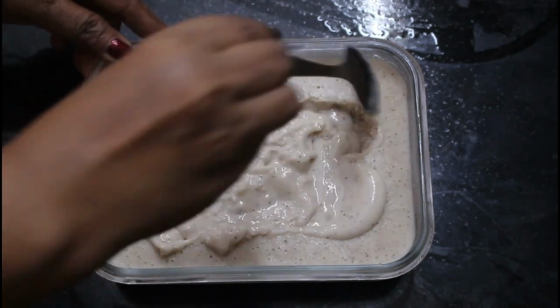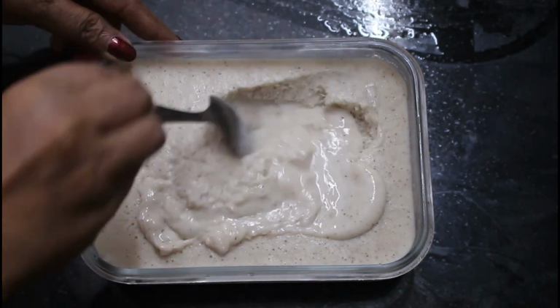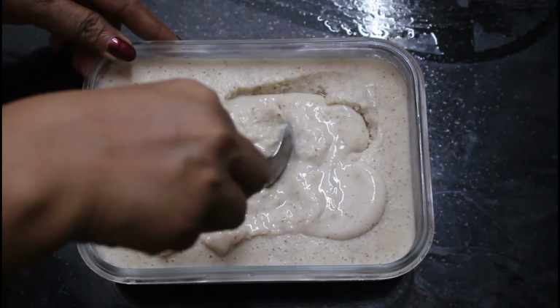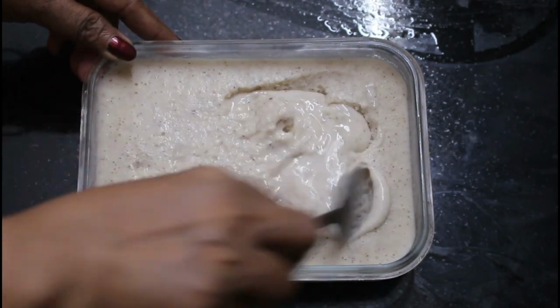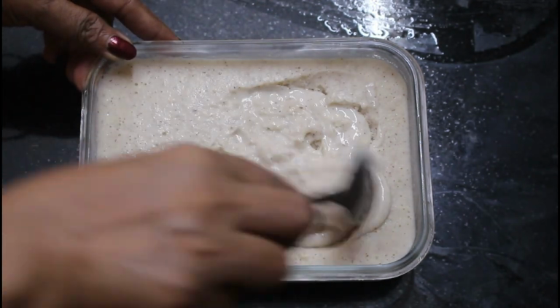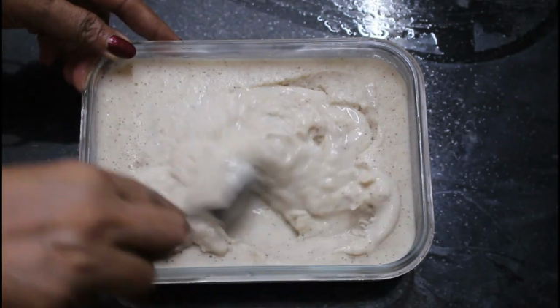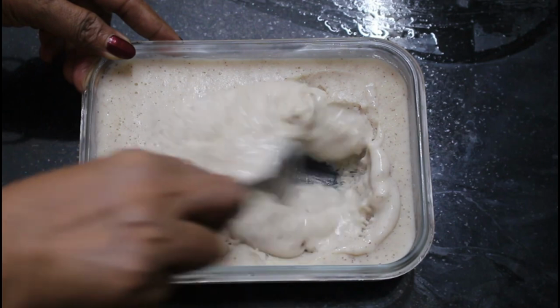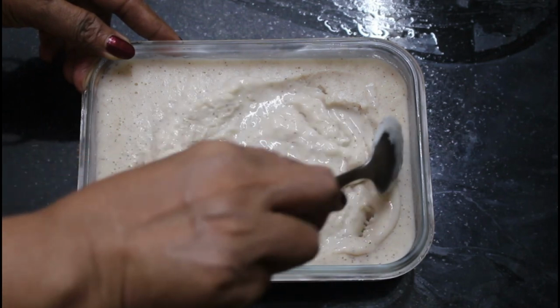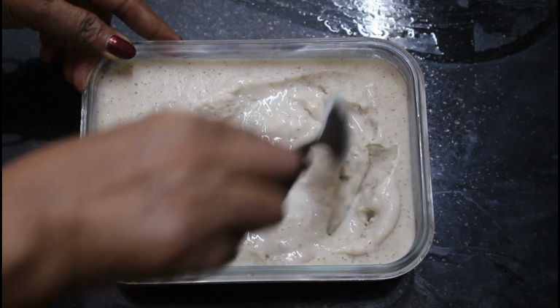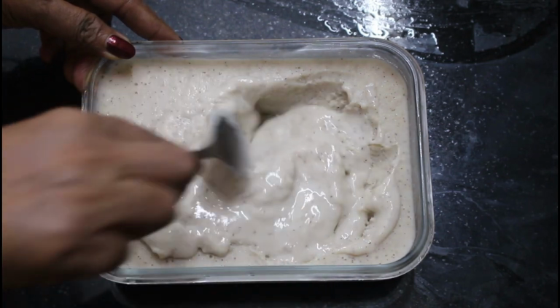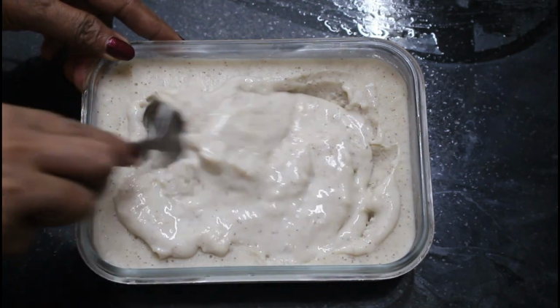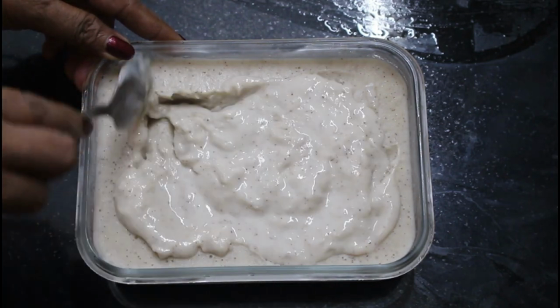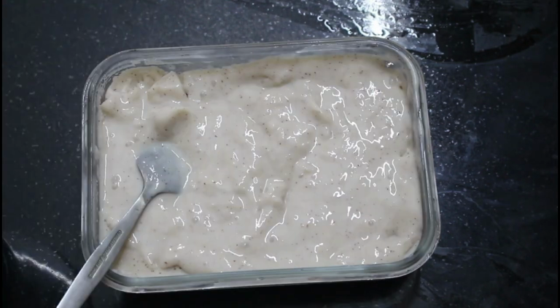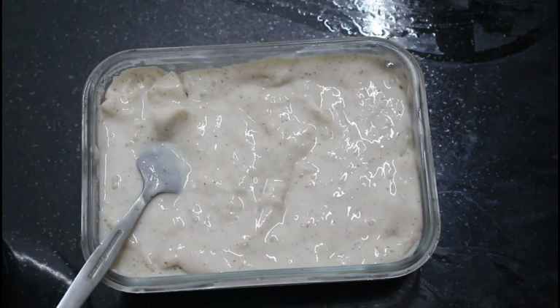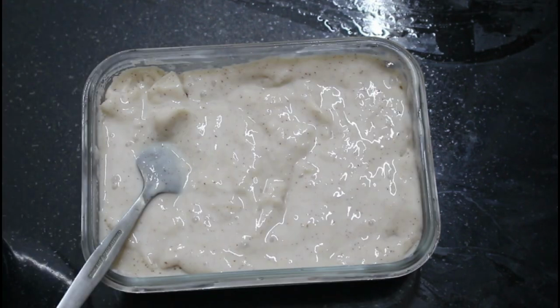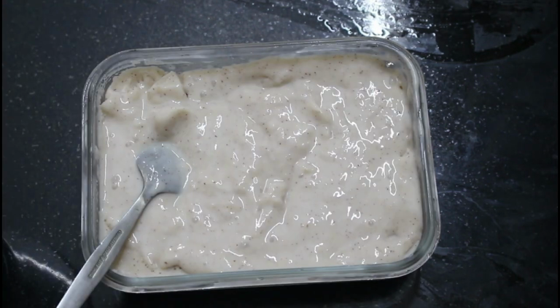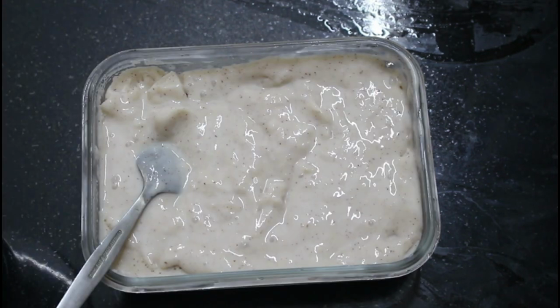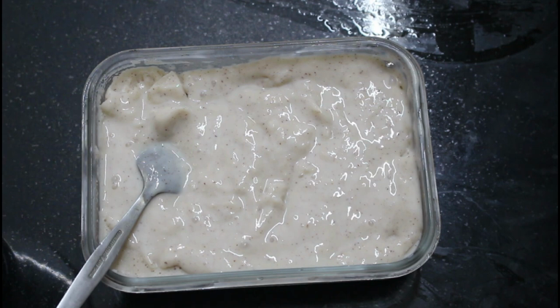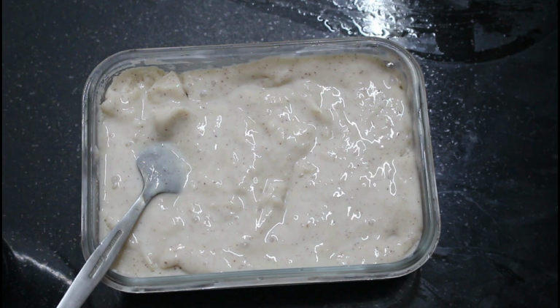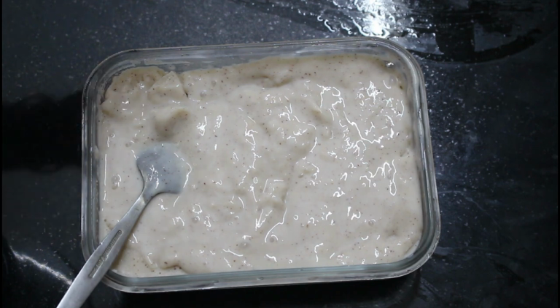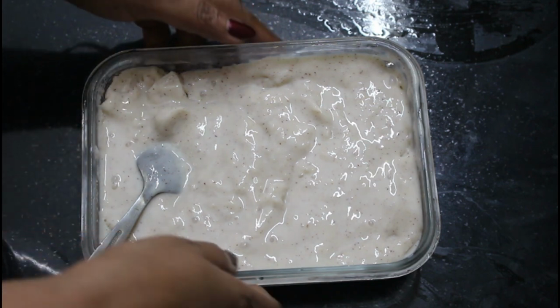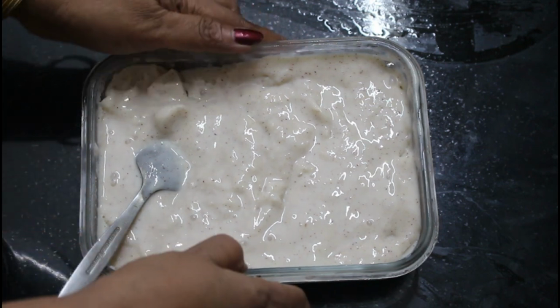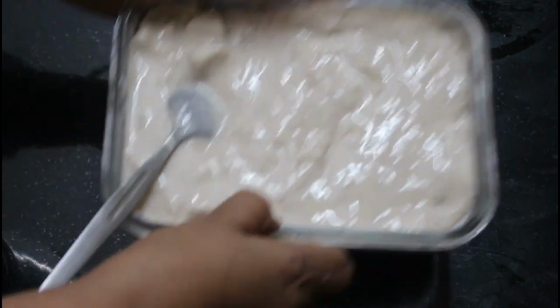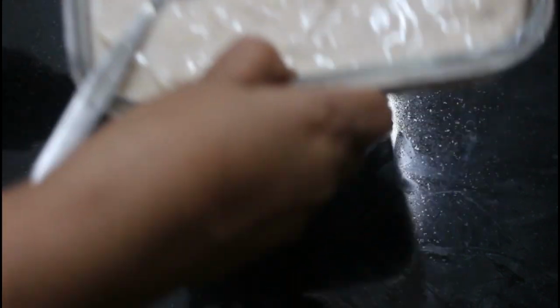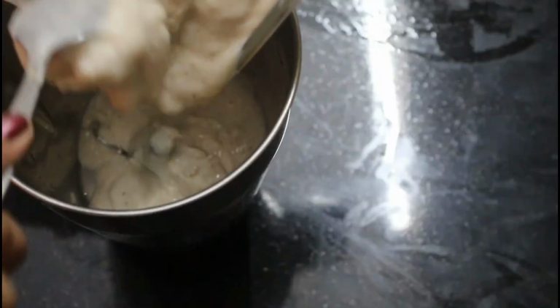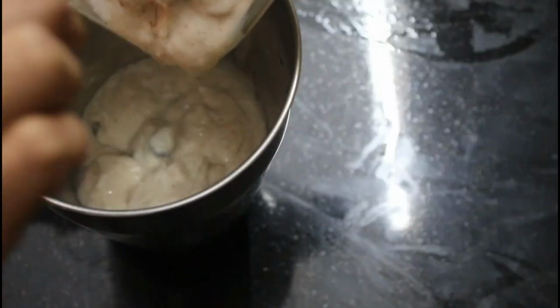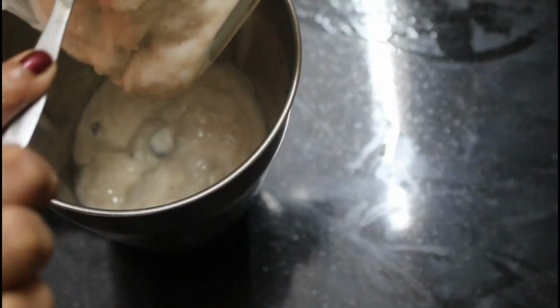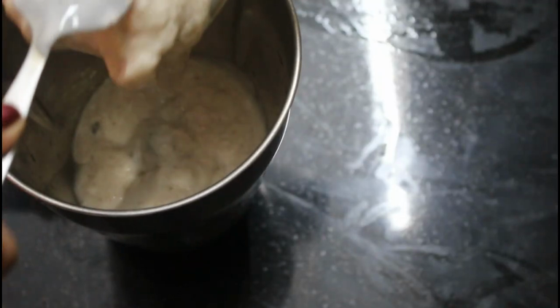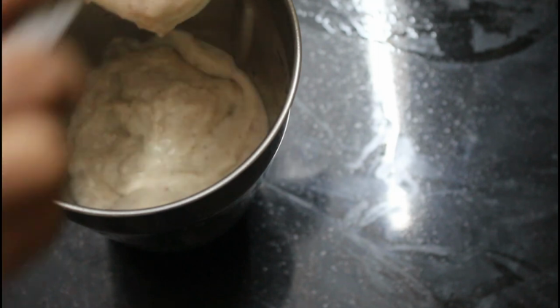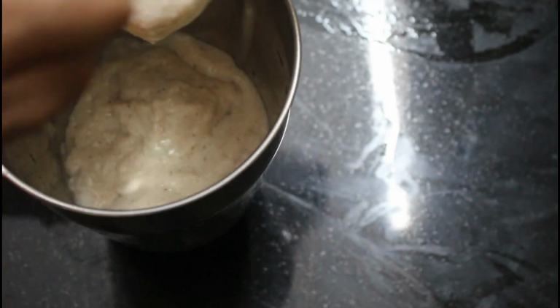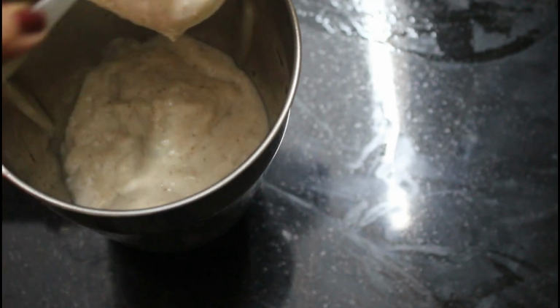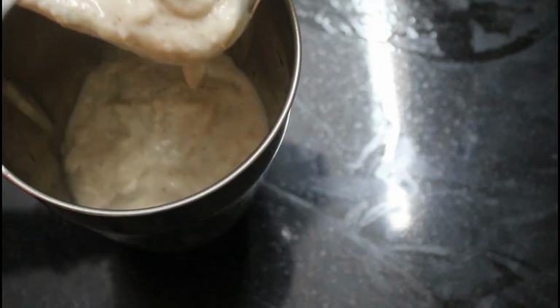We will mix the ice cream in the jar. I am using ice cream — as you can see, the ice cream is very smooth. I am using ice cream.